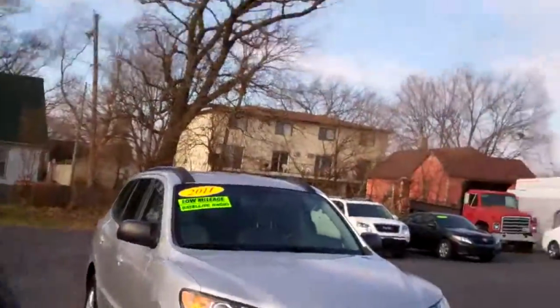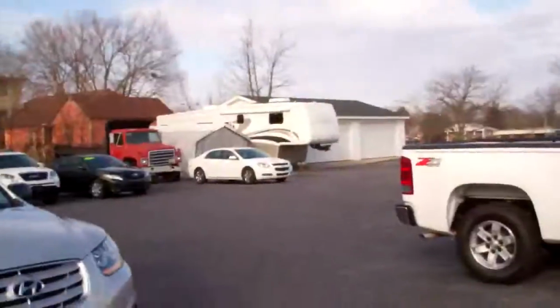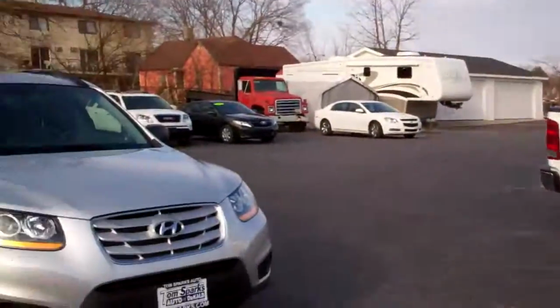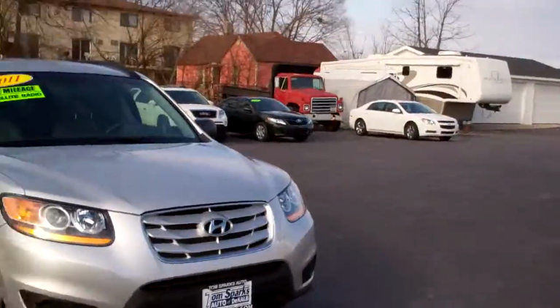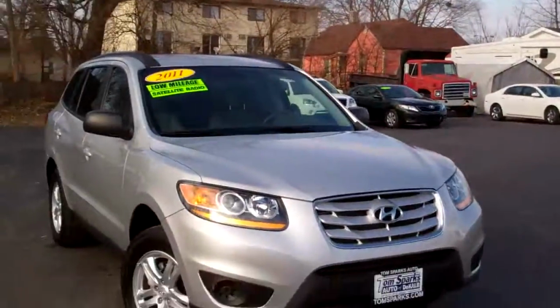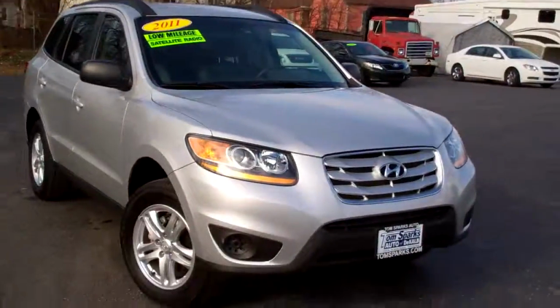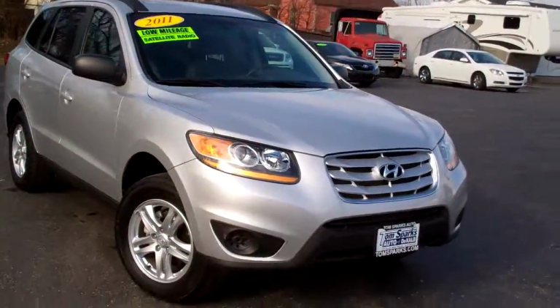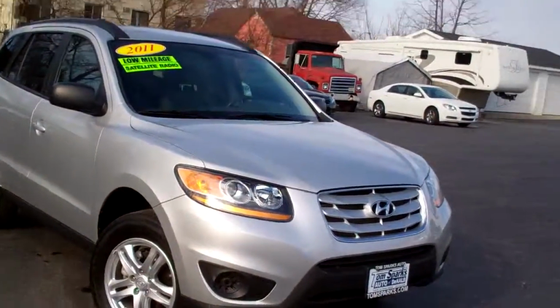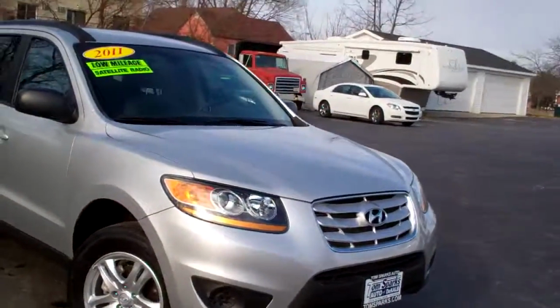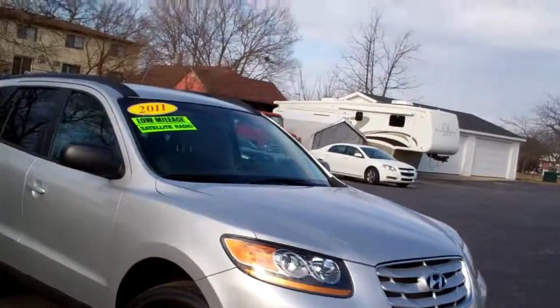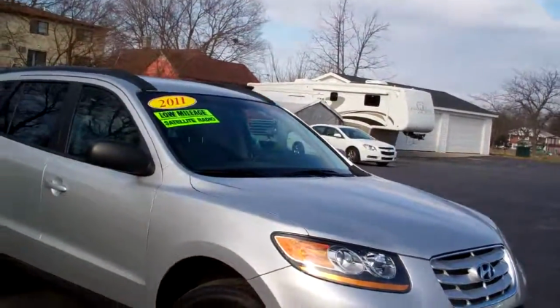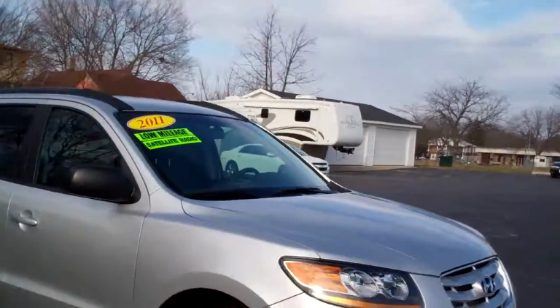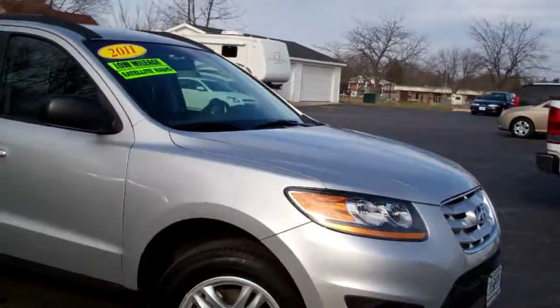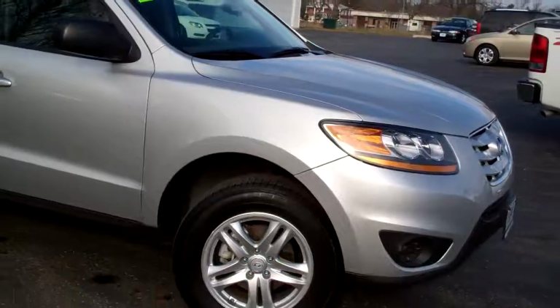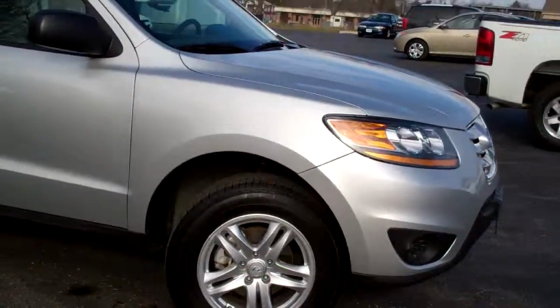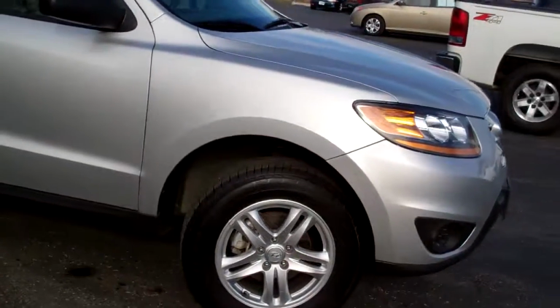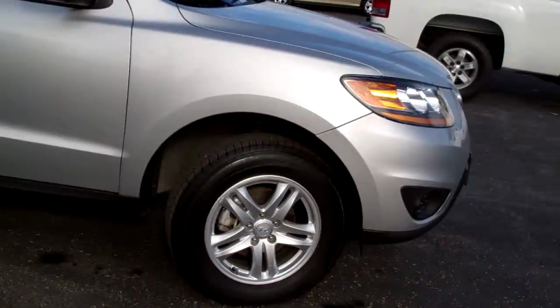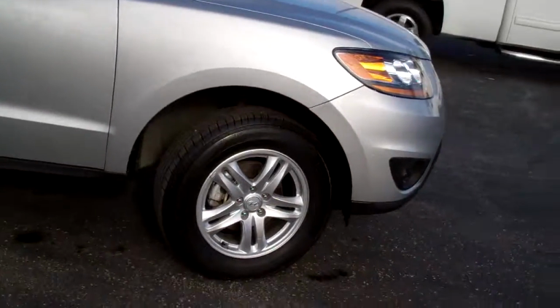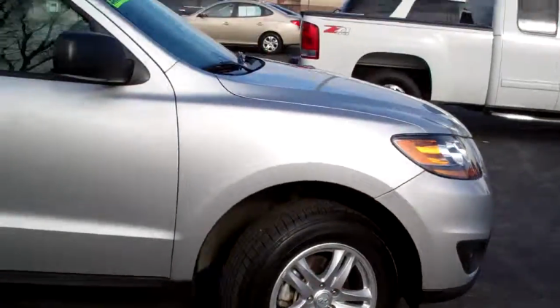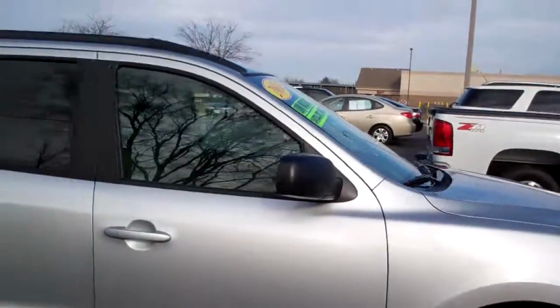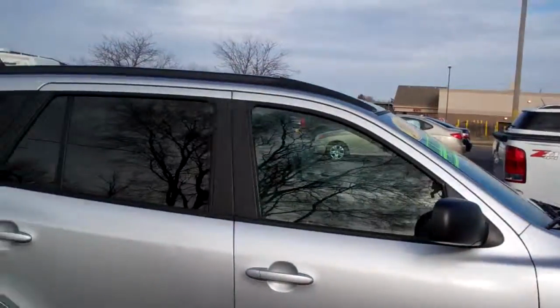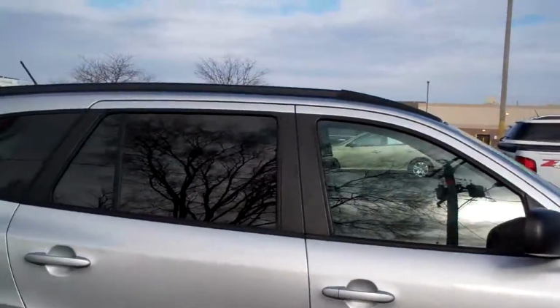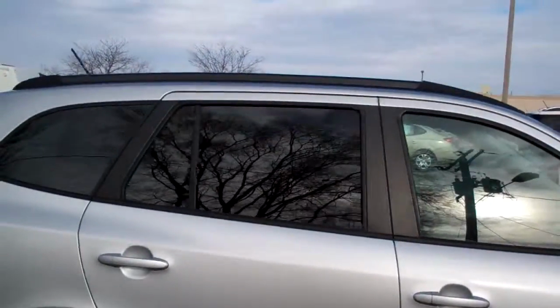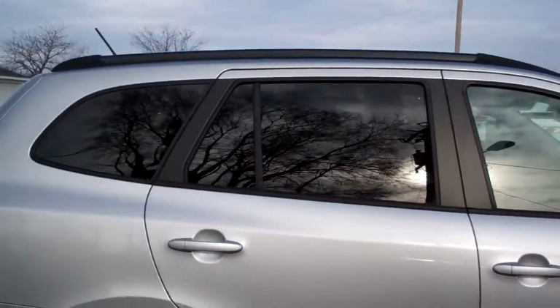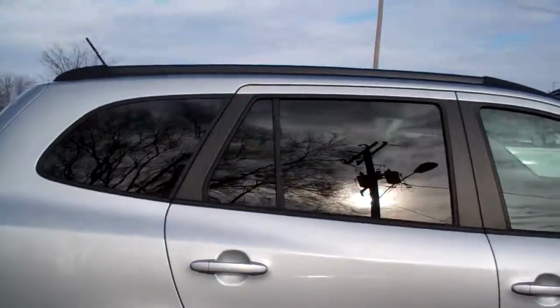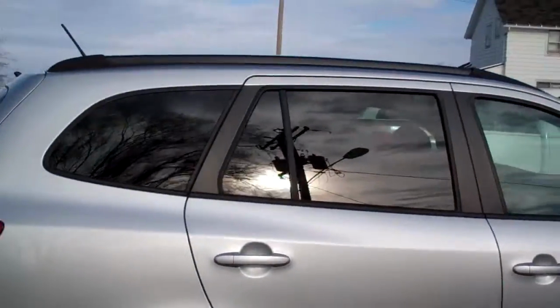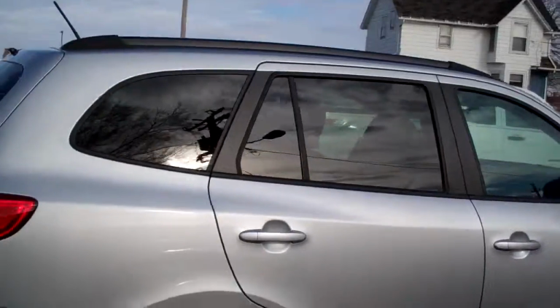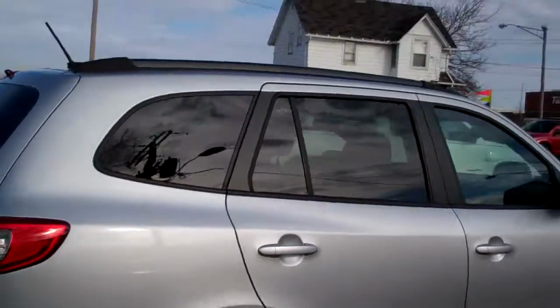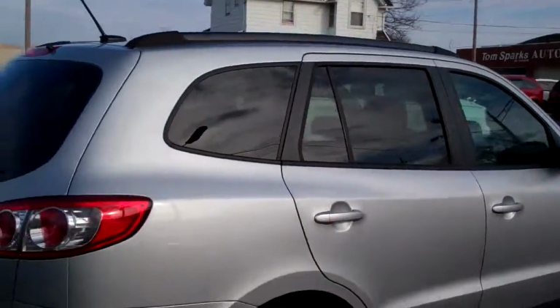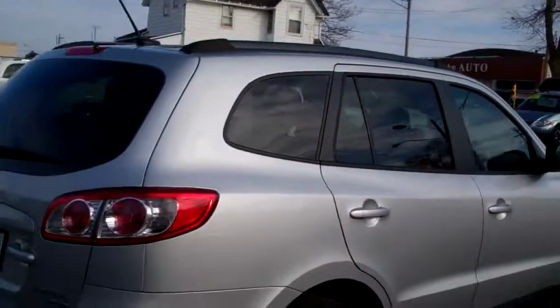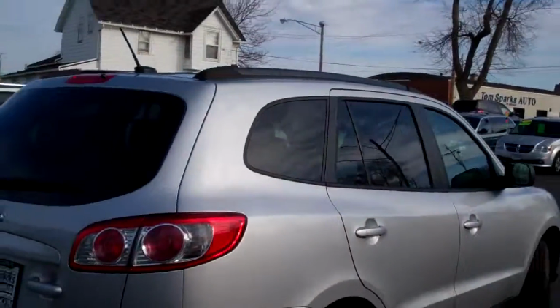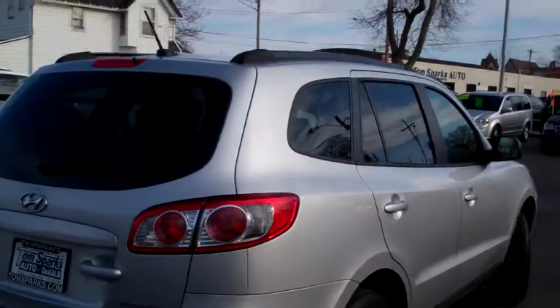I got a 2011 Hyundai Santa Fe. Nice vehicle — all-wheel drive, four-cylinder, nice alloy wheels, privacy glass. Nice, versatile vehicle.